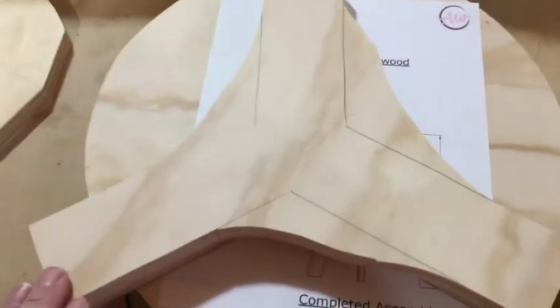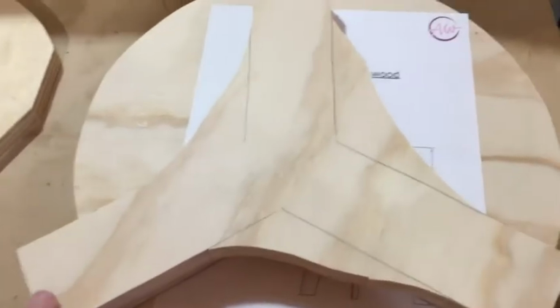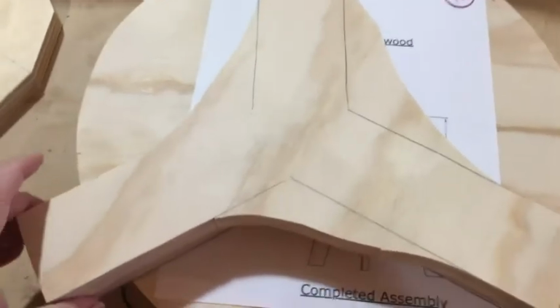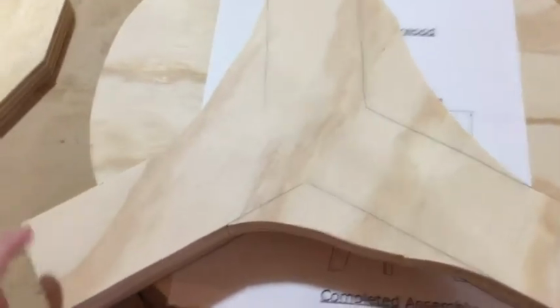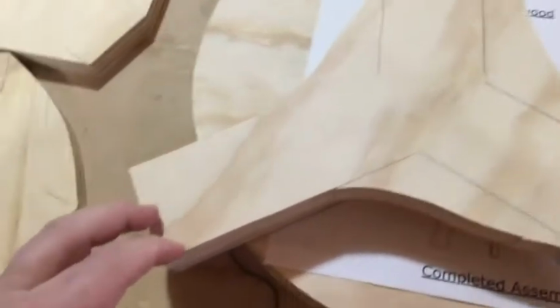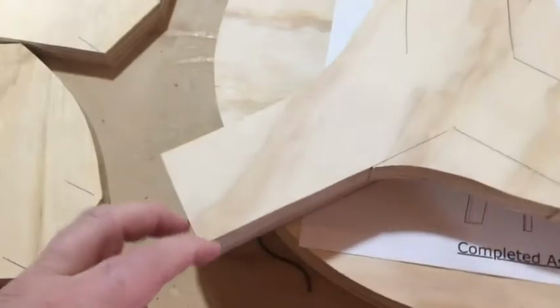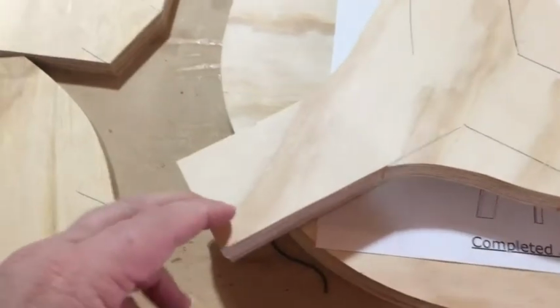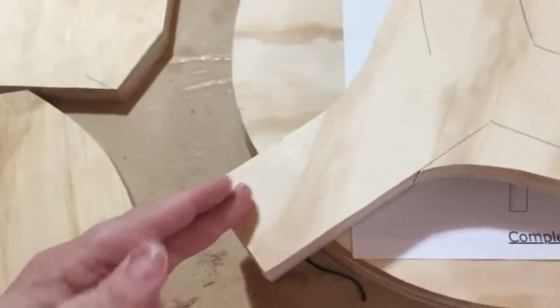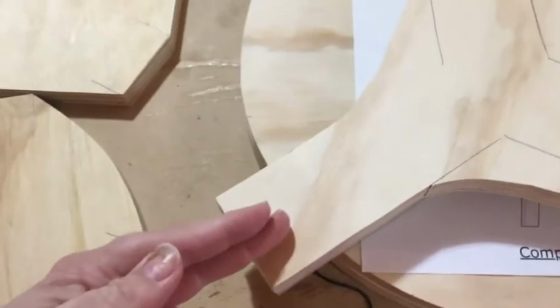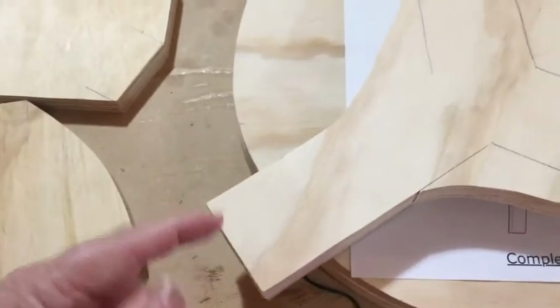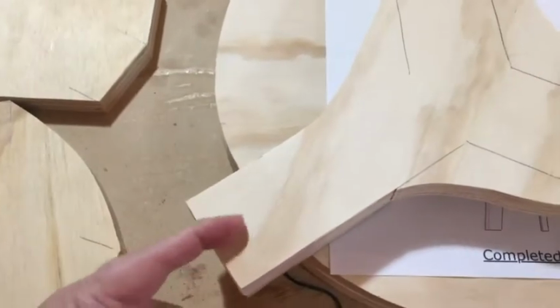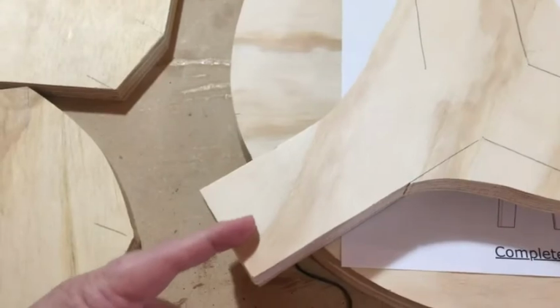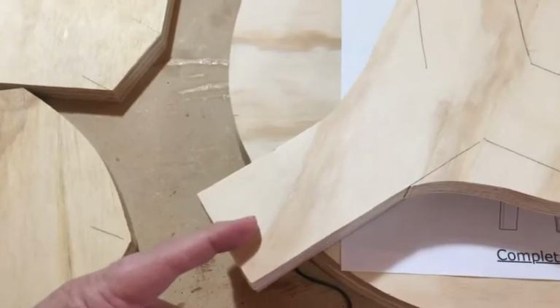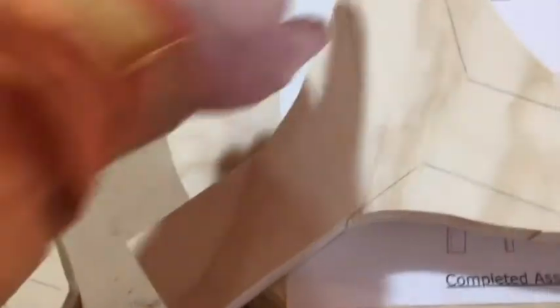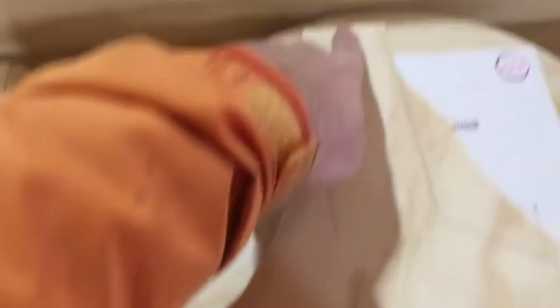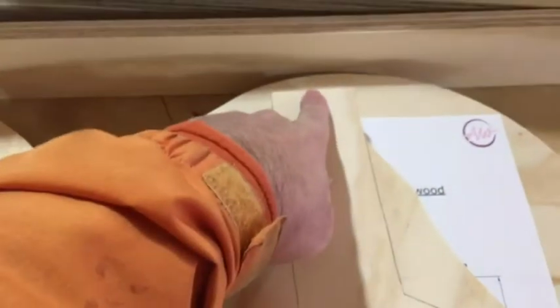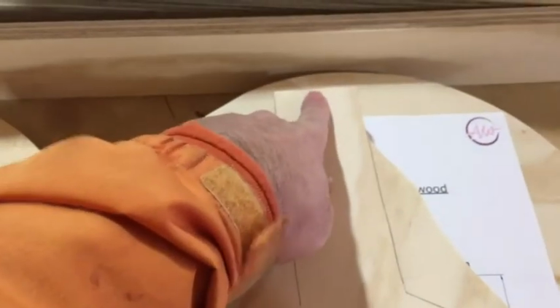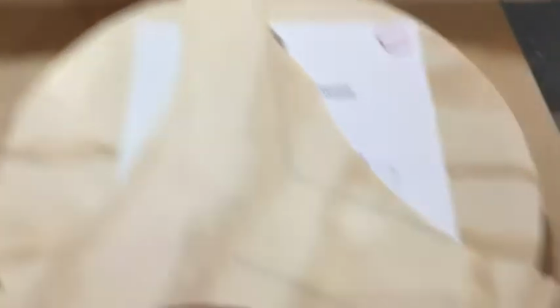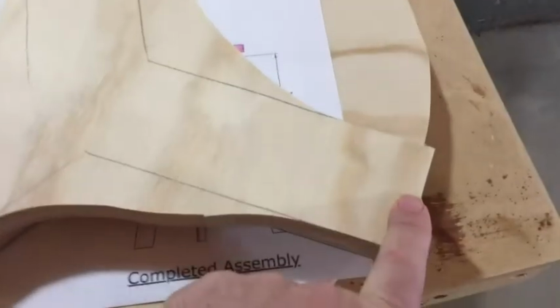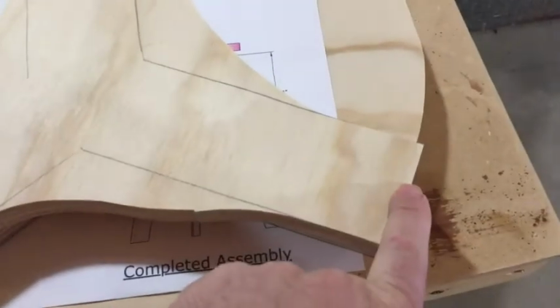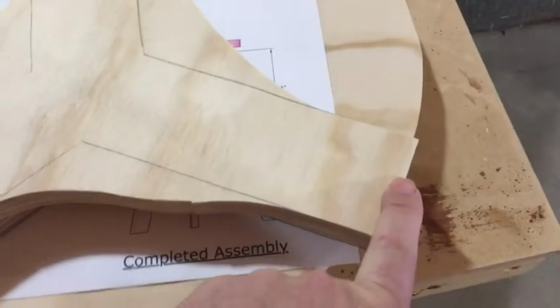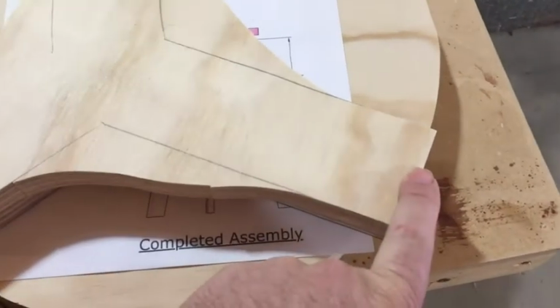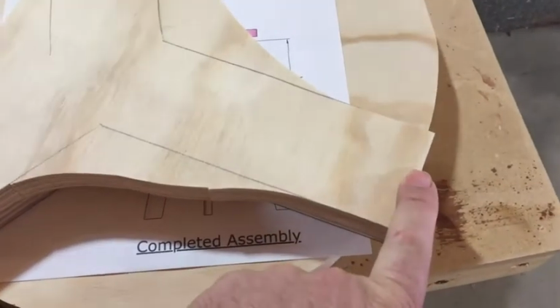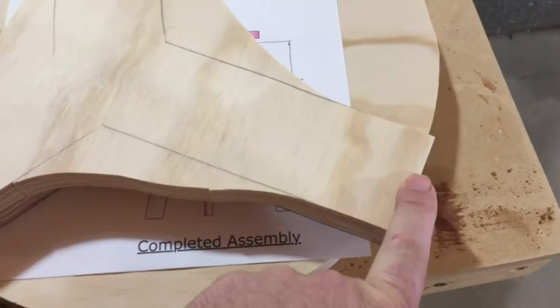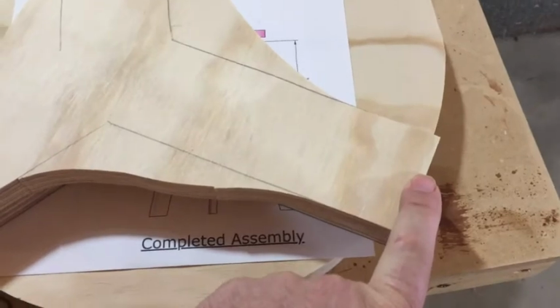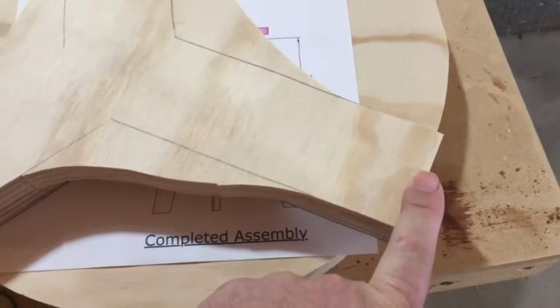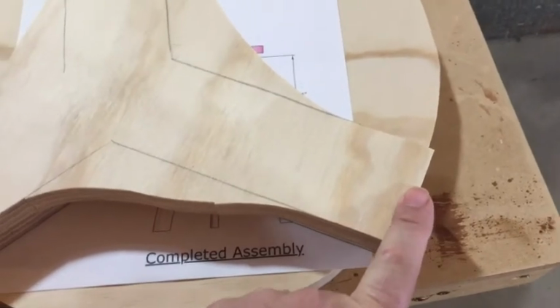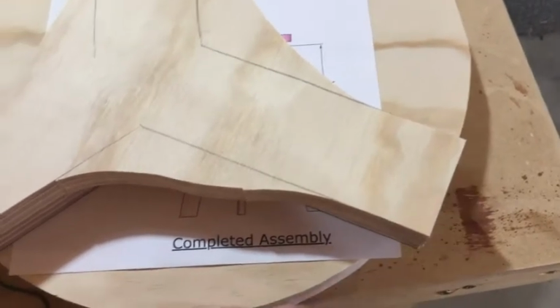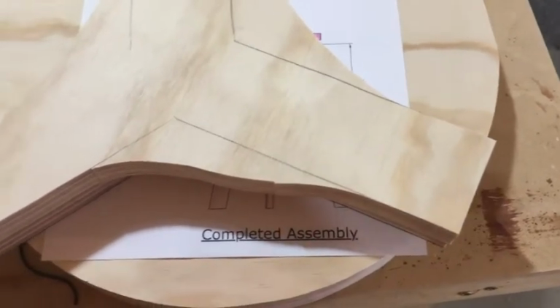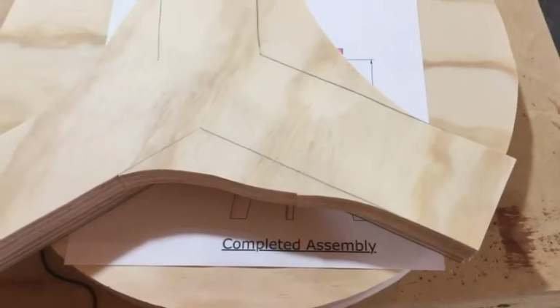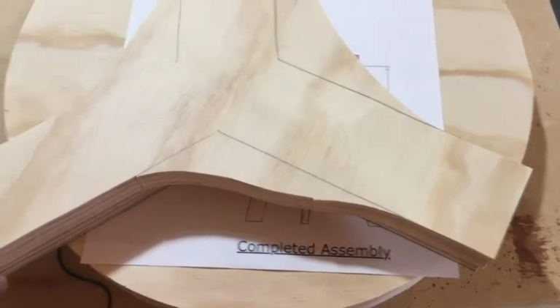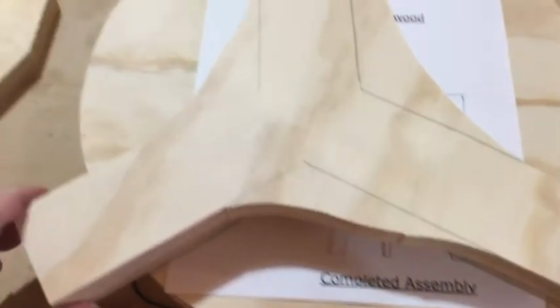The only thing that really matters is that you can get 120 degrees from a notch here, to a notch here, to a notch here. That's all that really matters, because that's what's going to hold your legs in place.